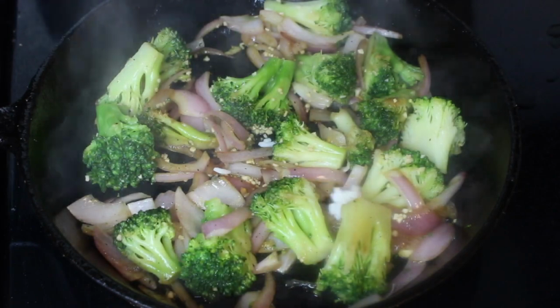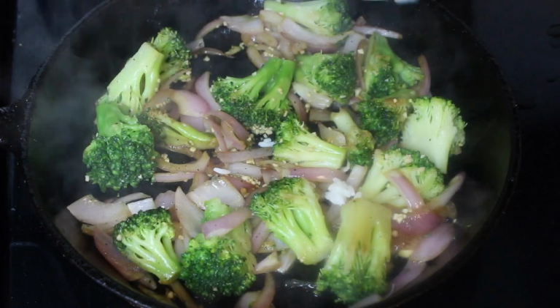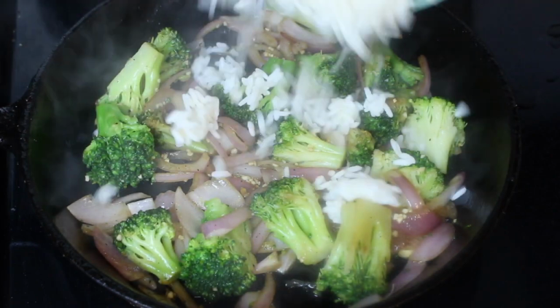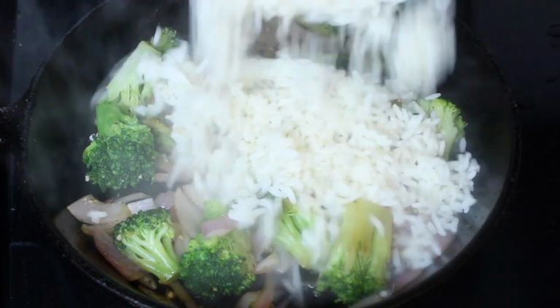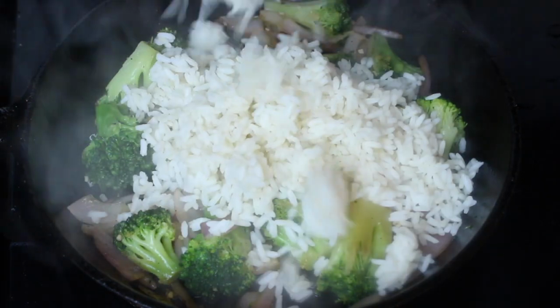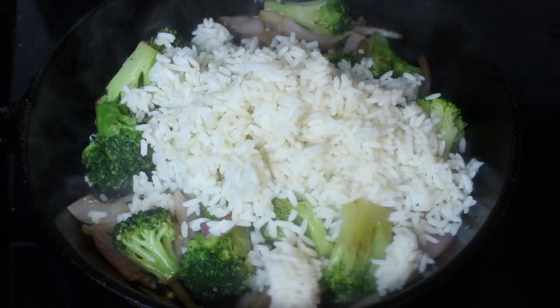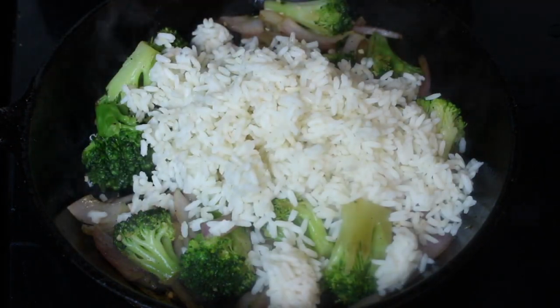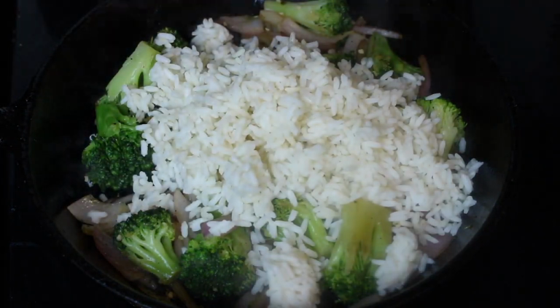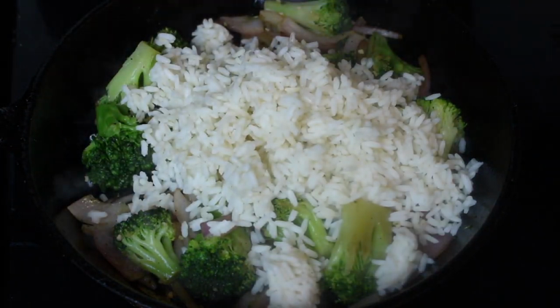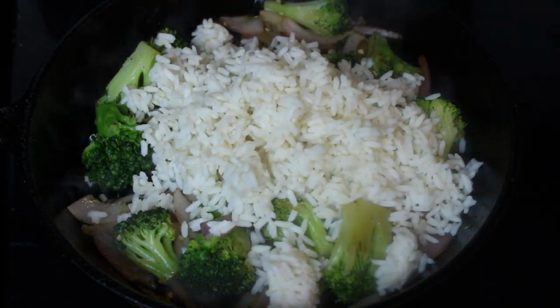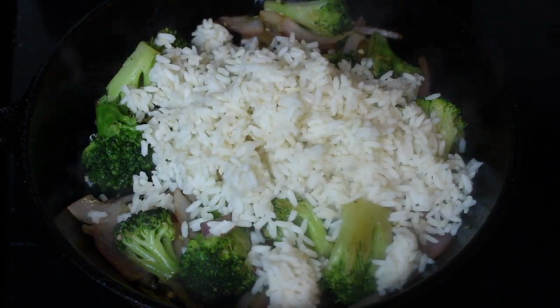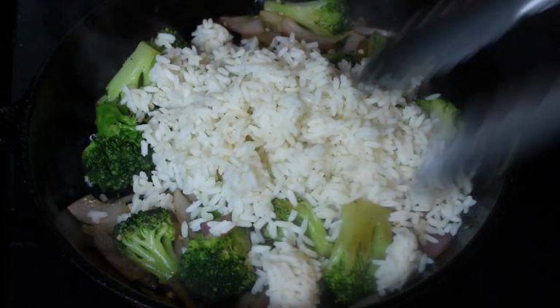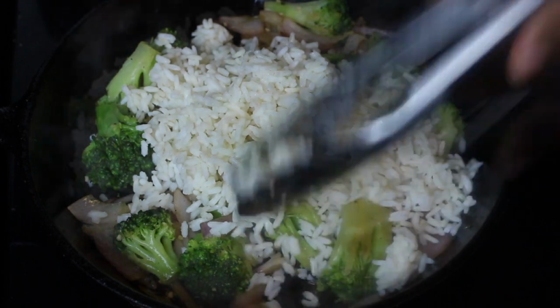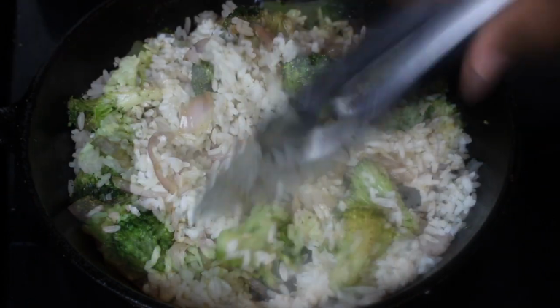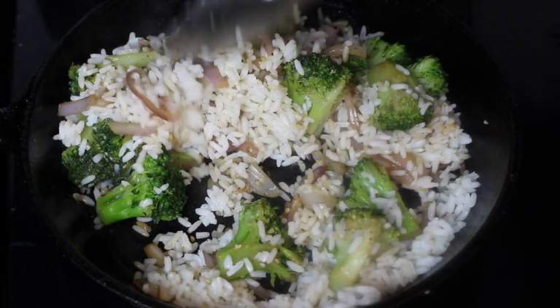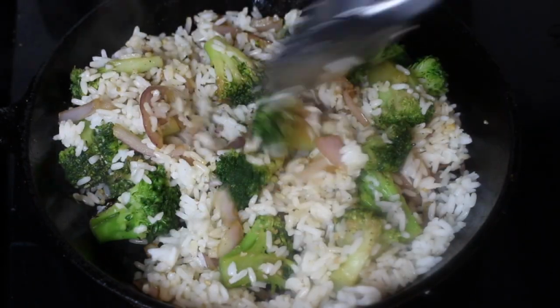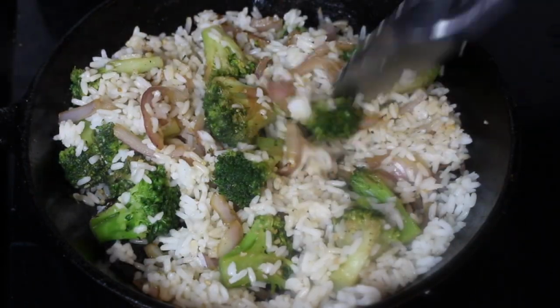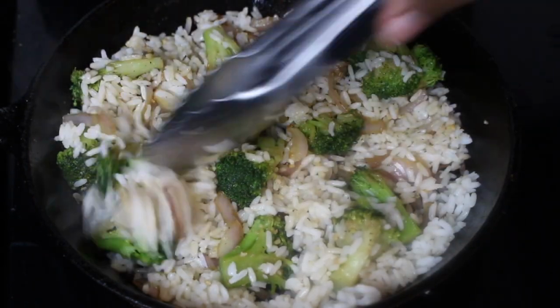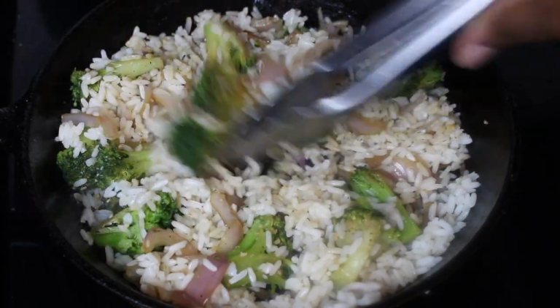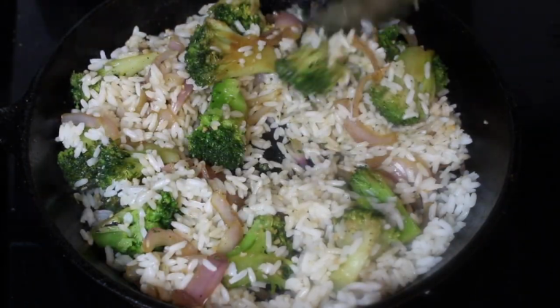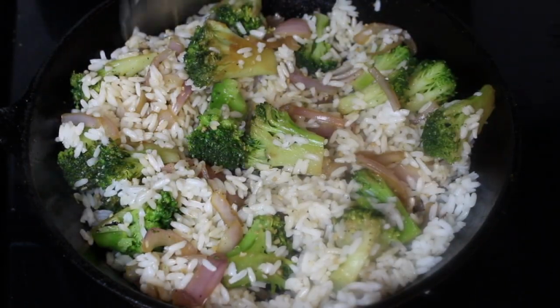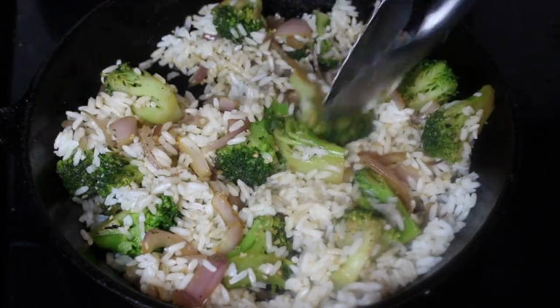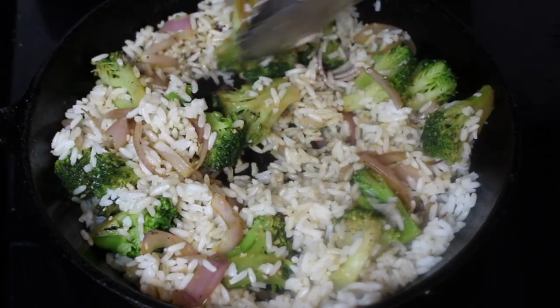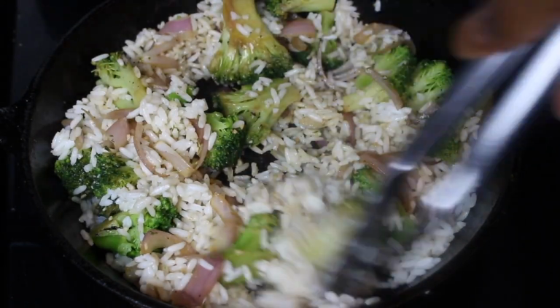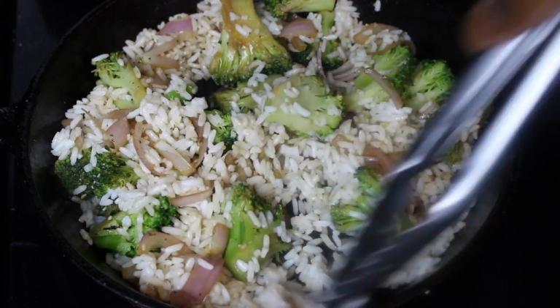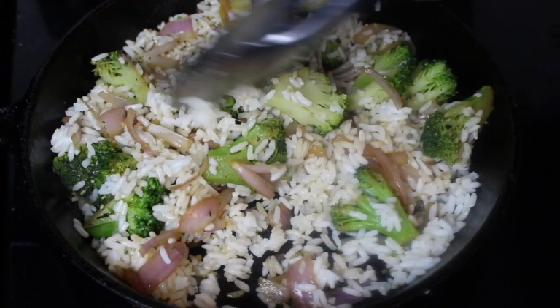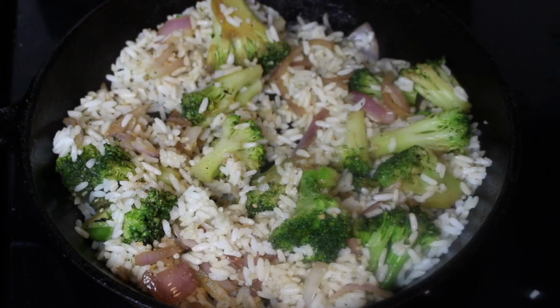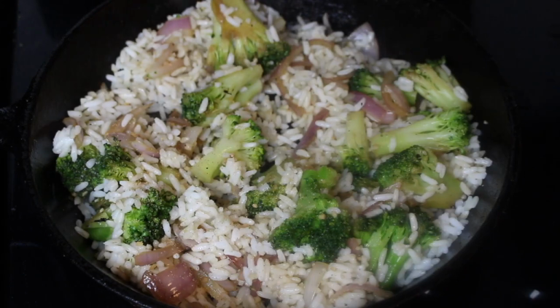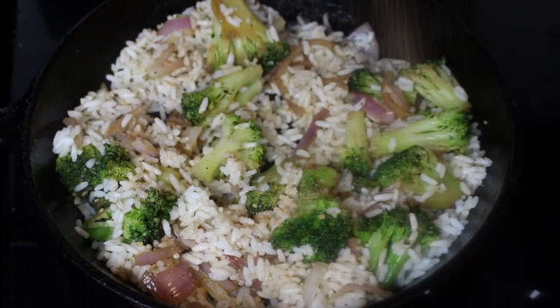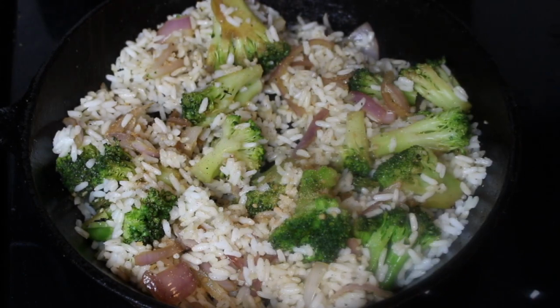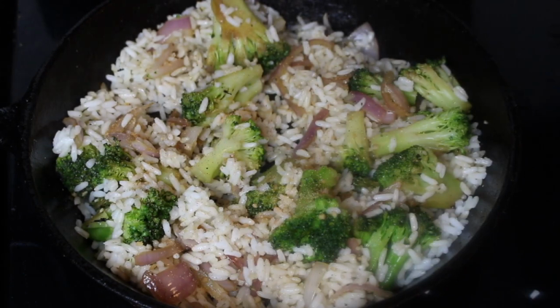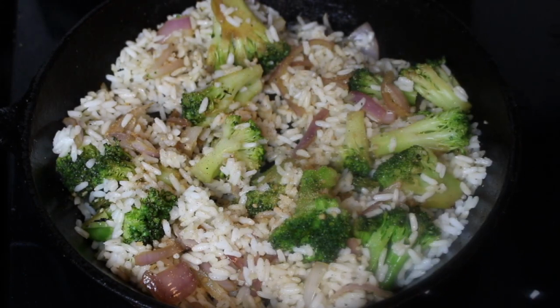I'm going to be using some white rice that is already cooked. If you'd like, you can certainly use brown rice. Let's make sure everything is well combined, and I'm actually going to season the rice with a little bit of salt and pepper.